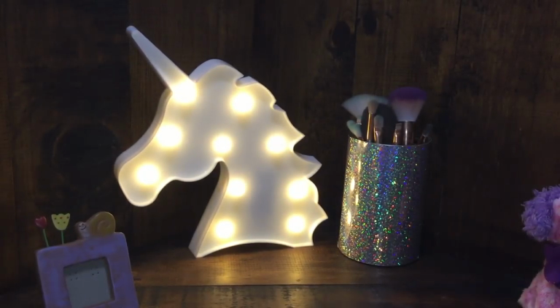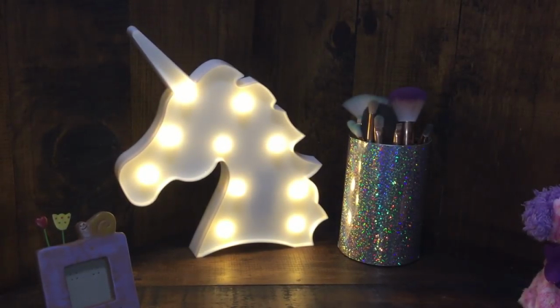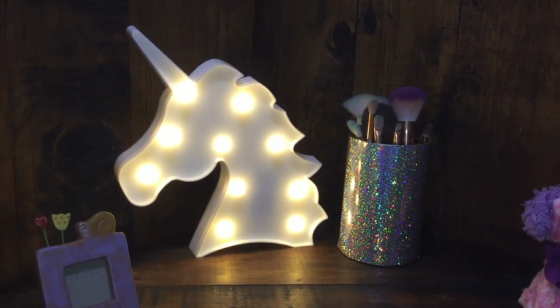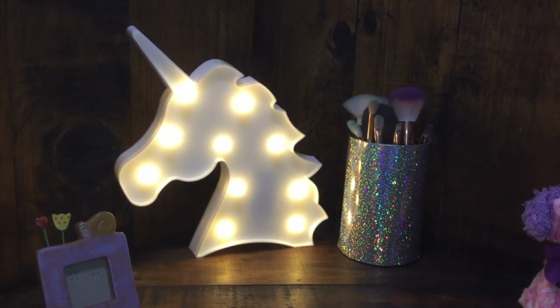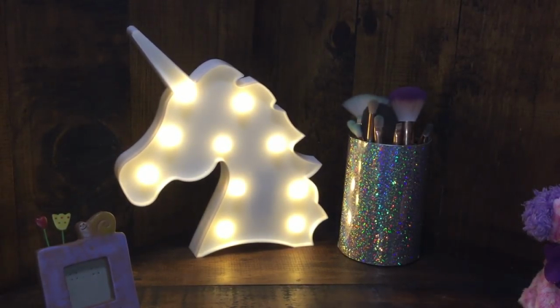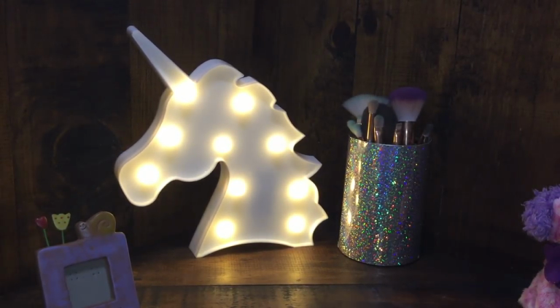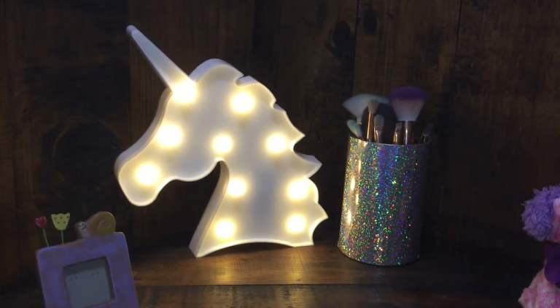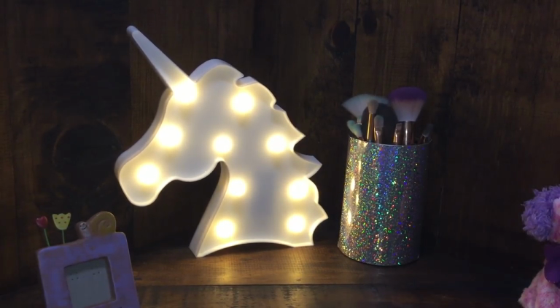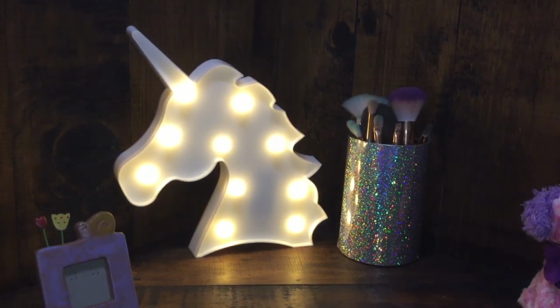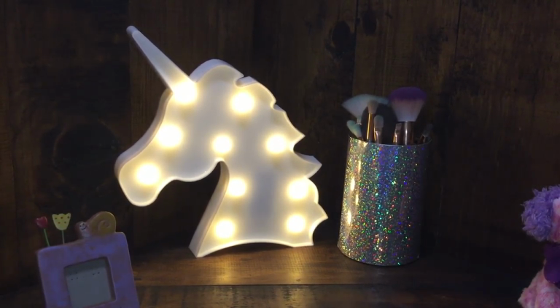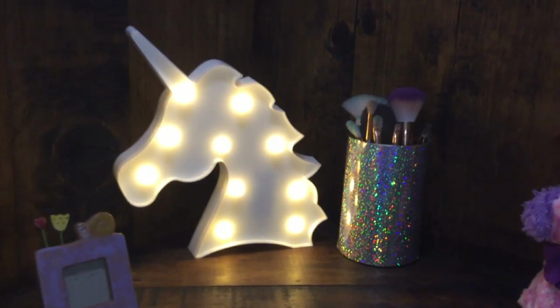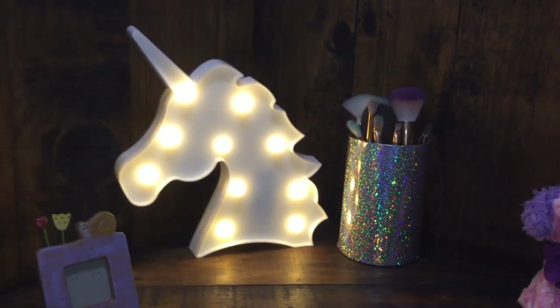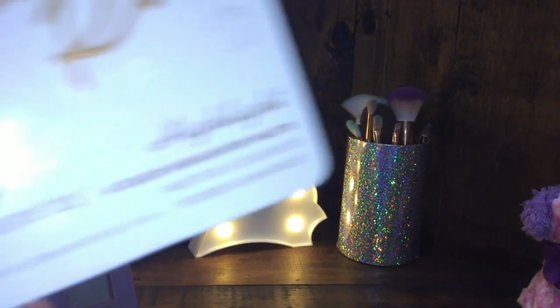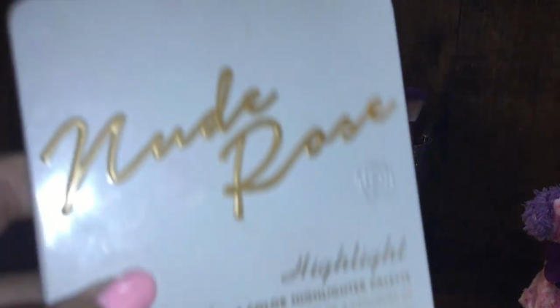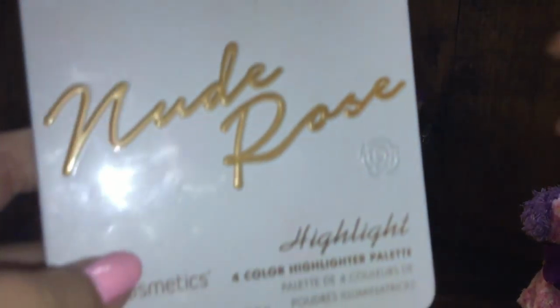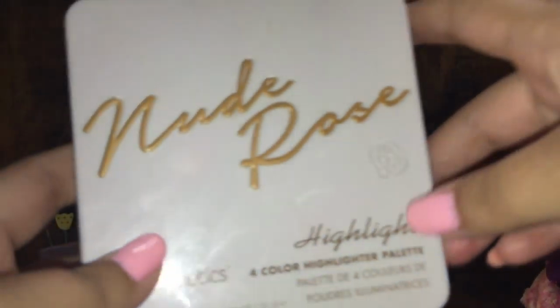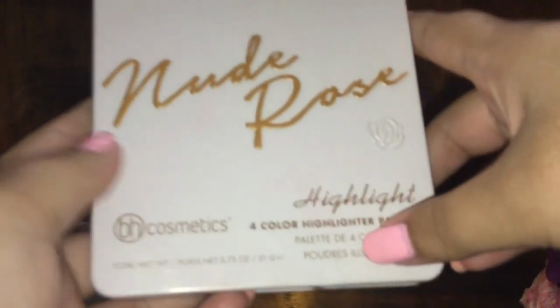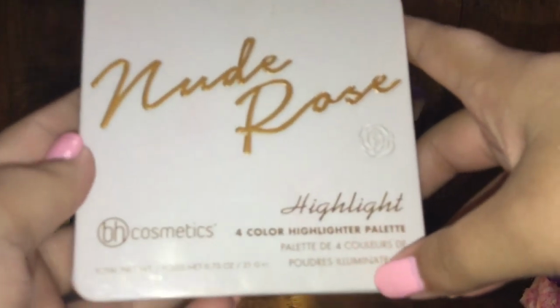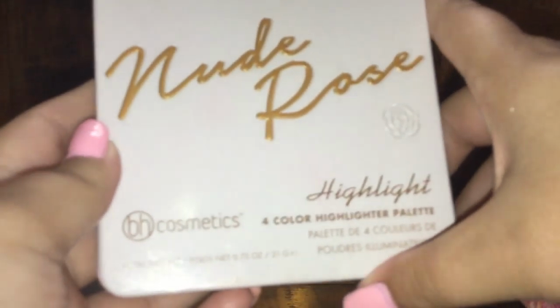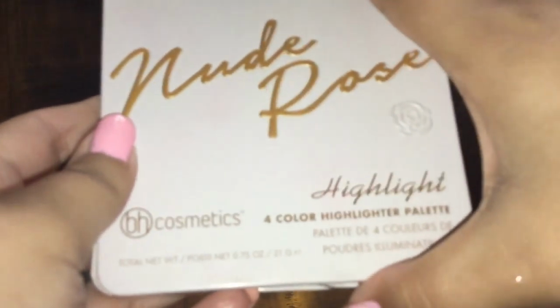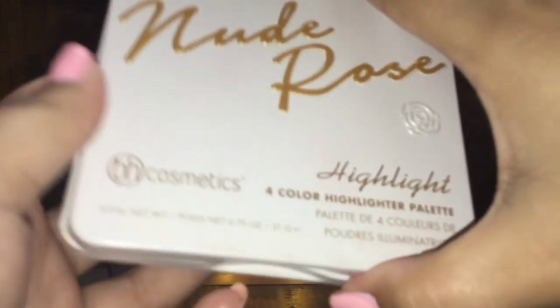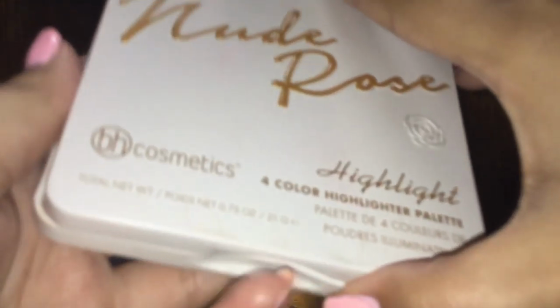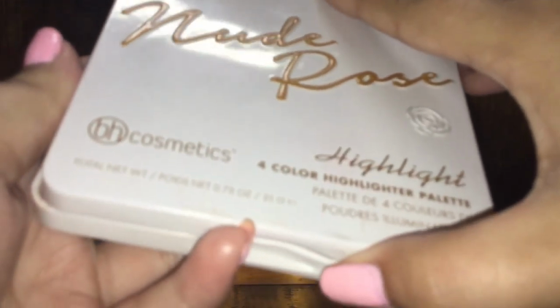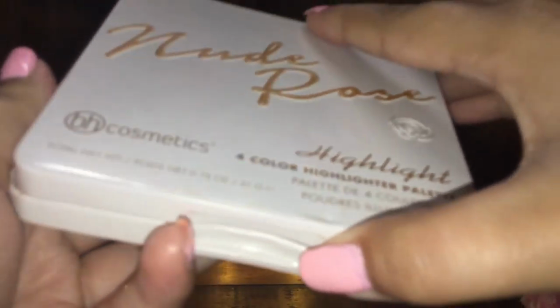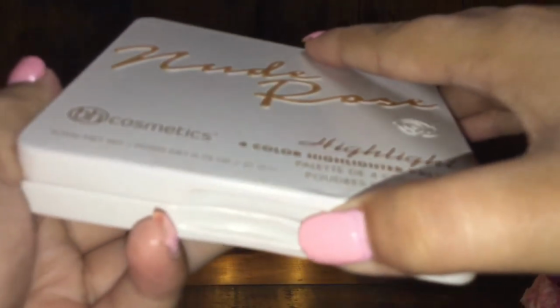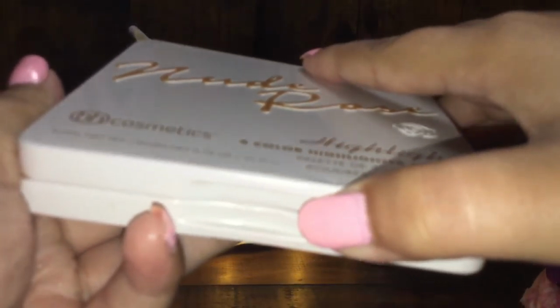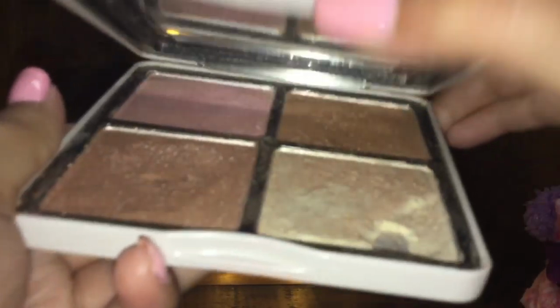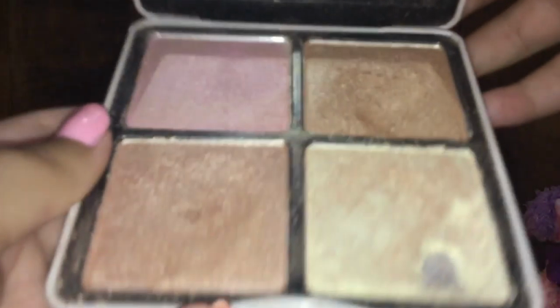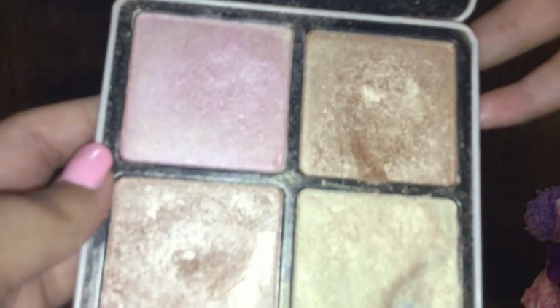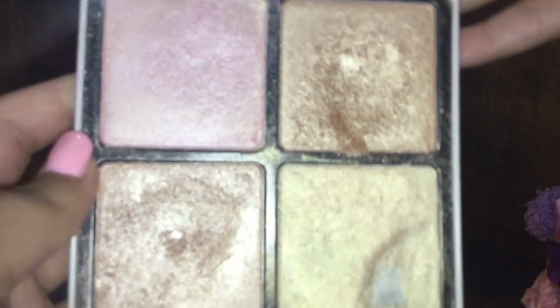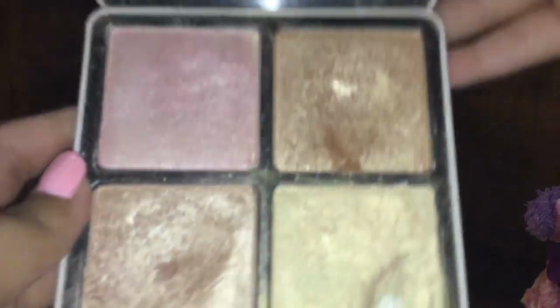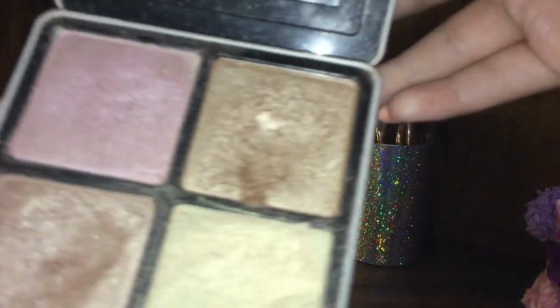After blush comes highlight. For my highlight I have the Nude Rose BH Cosmetics highlight palette and it has four shades. Here's how it looks.